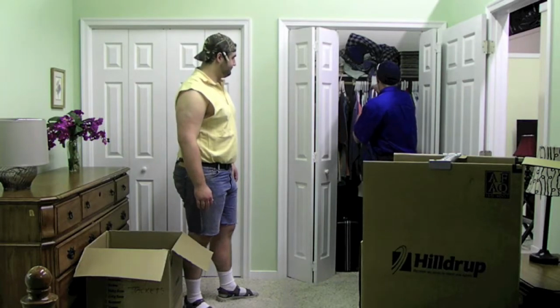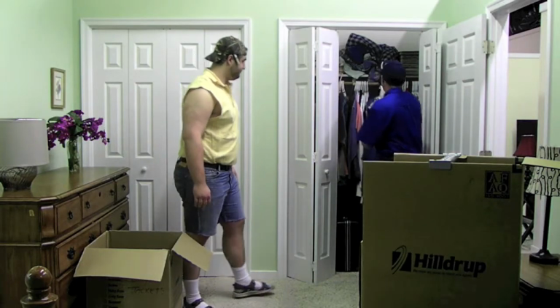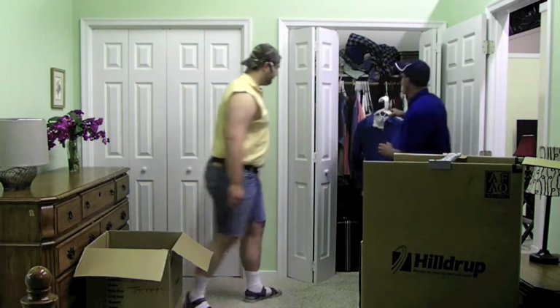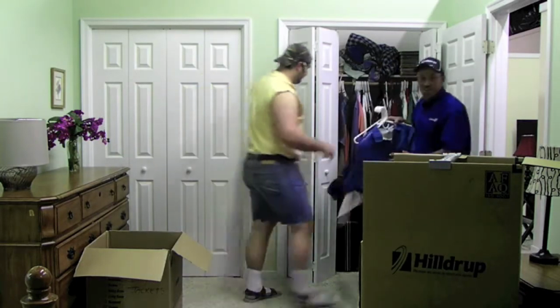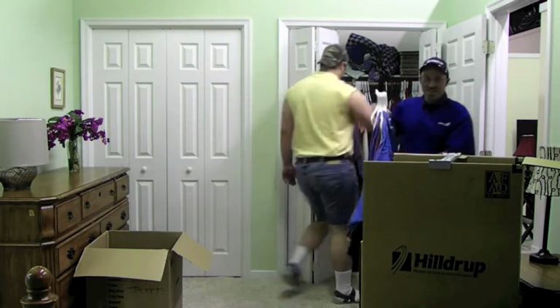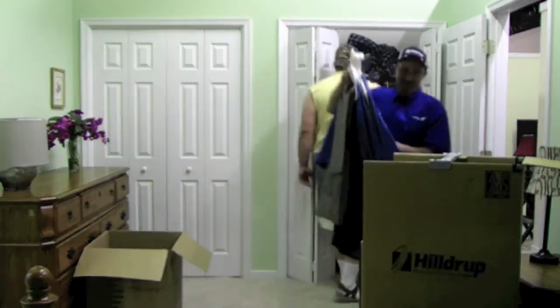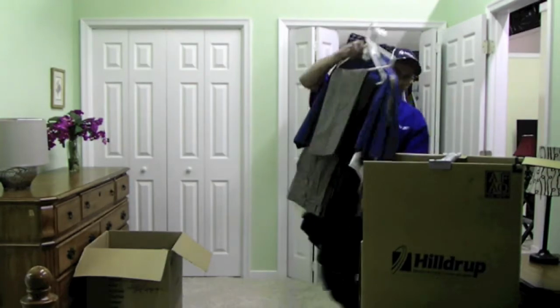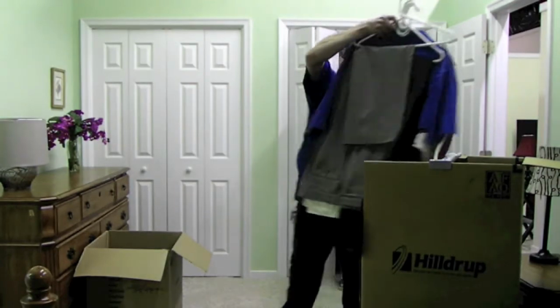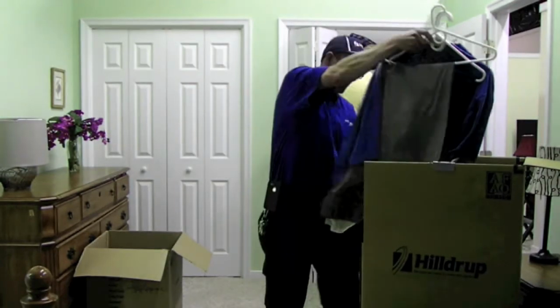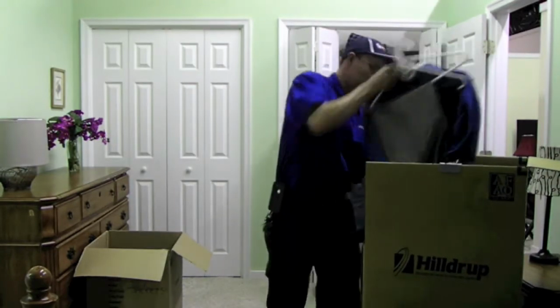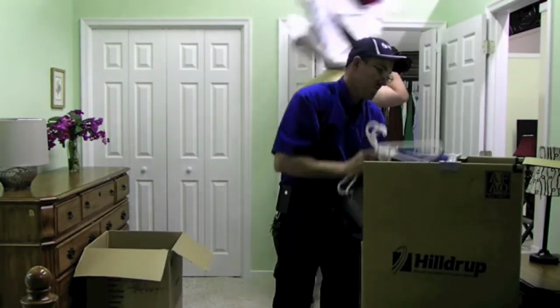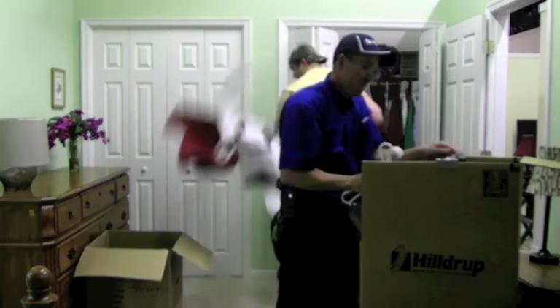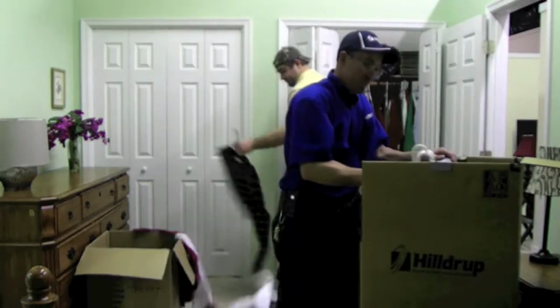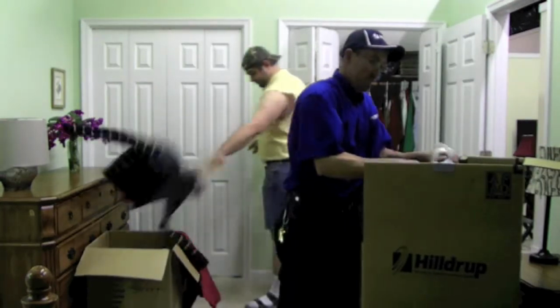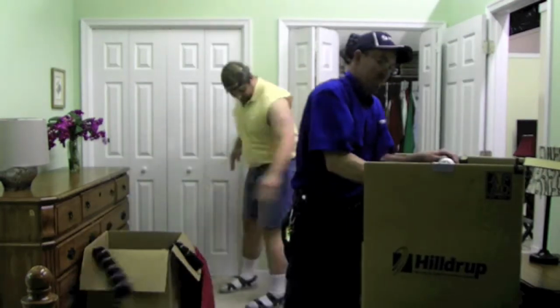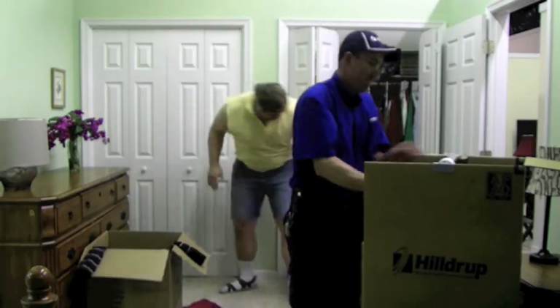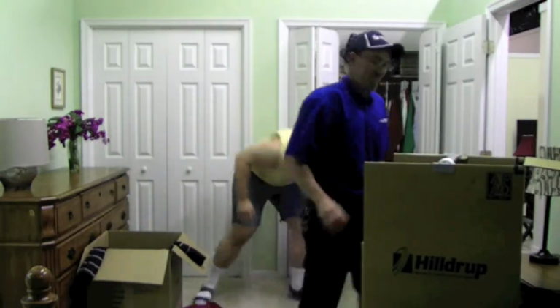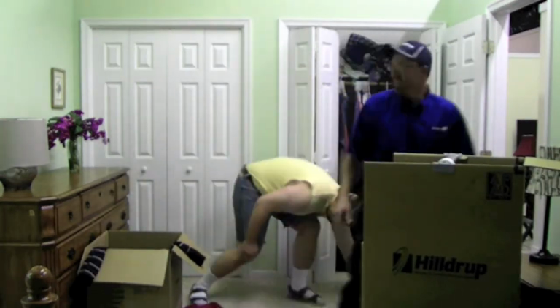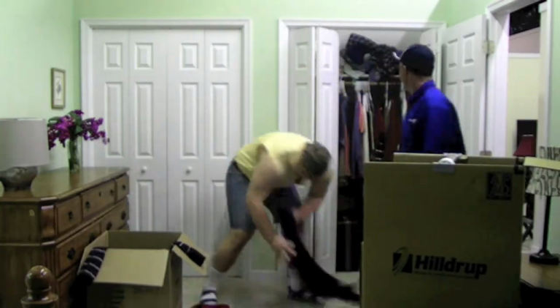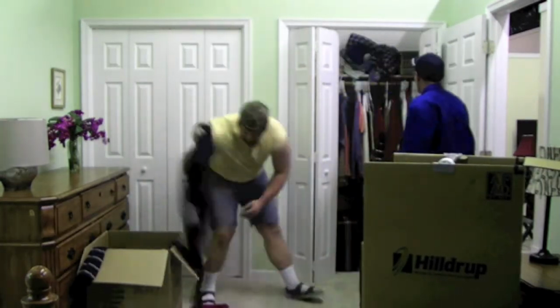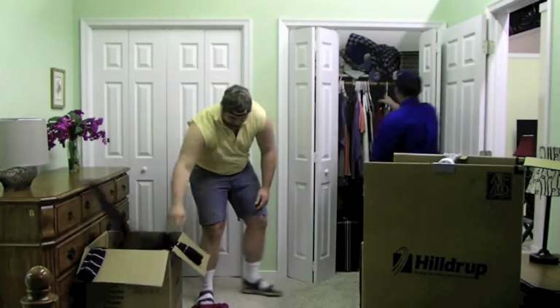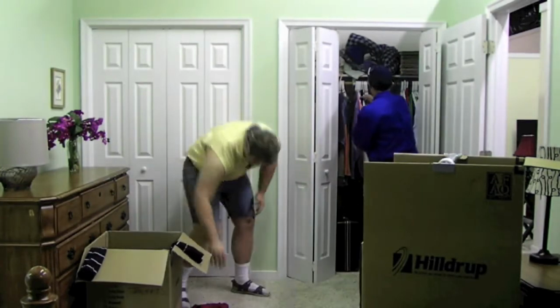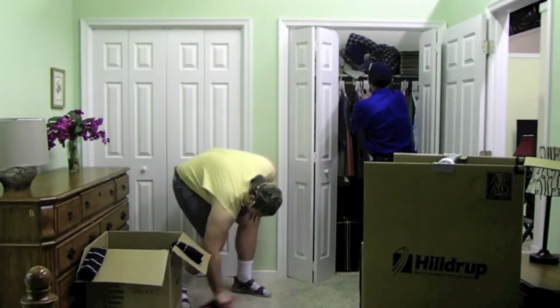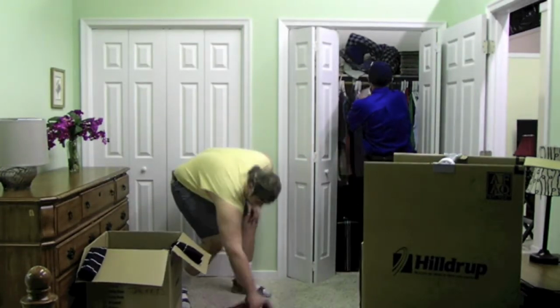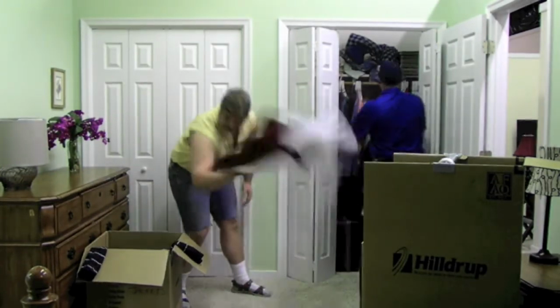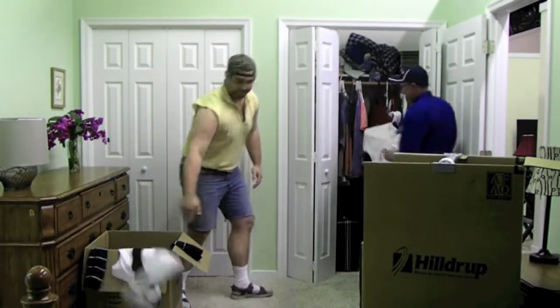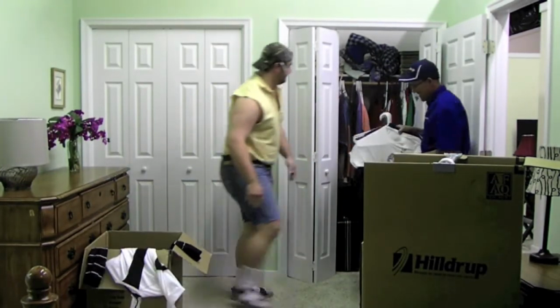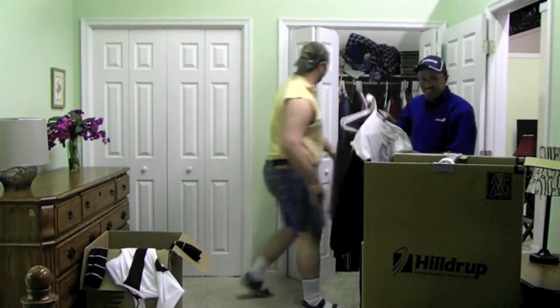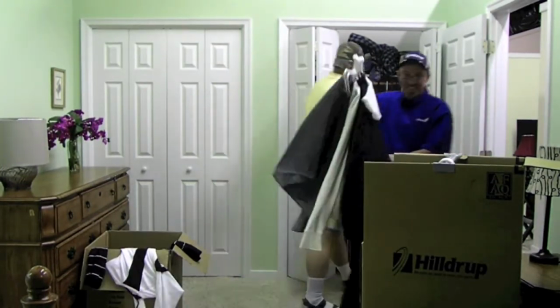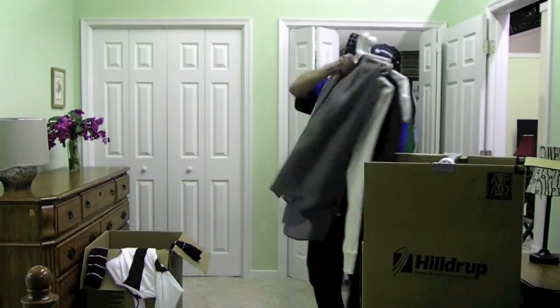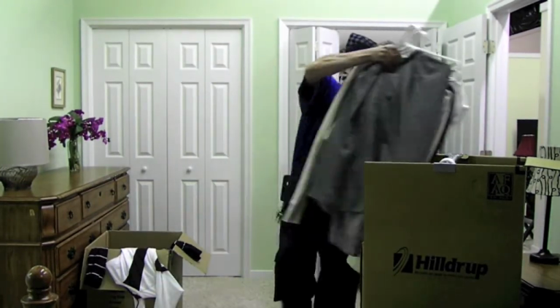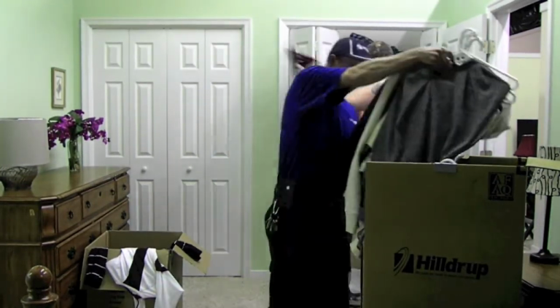Finally, meet at least three movers in your home. Be wary of anyone who wants to provide an estimate over the phone. Be prepared to ask questions. We suggest: How are your crews trained? Is your company licensed, bonded, and insured?